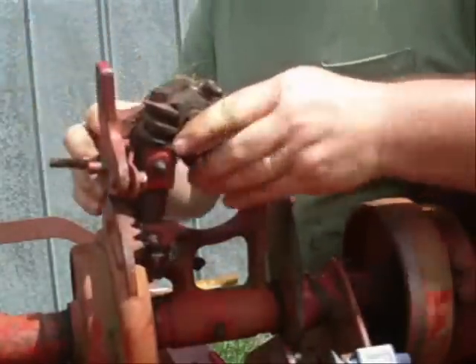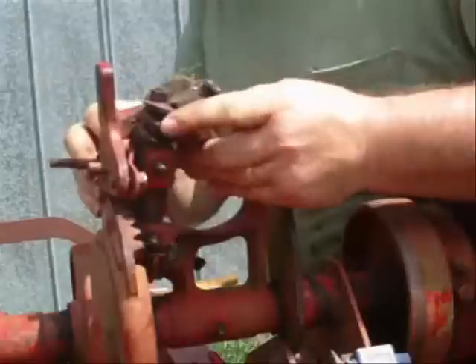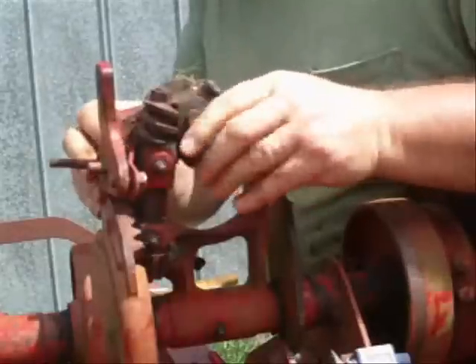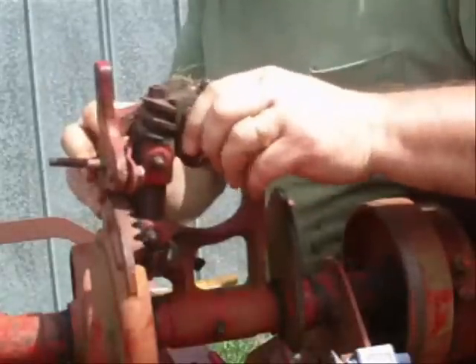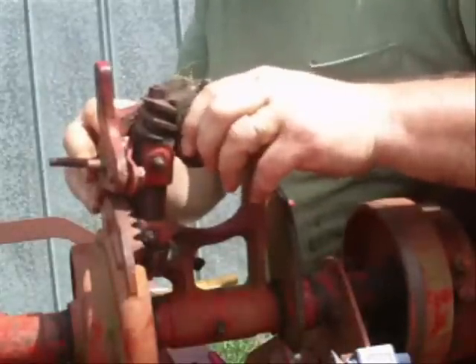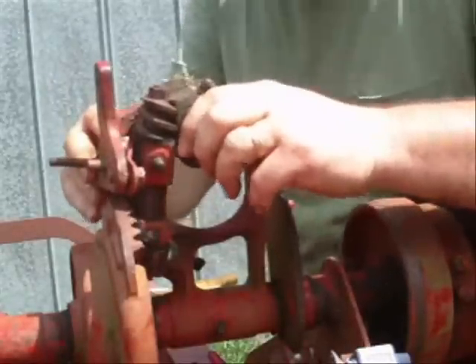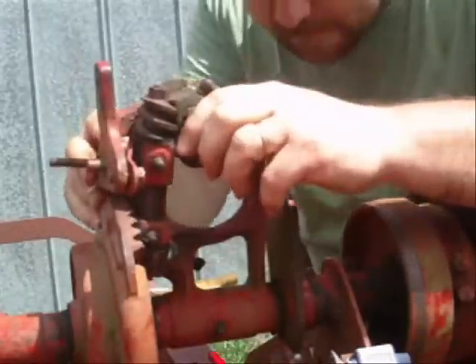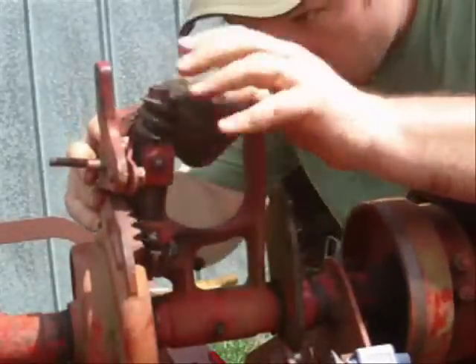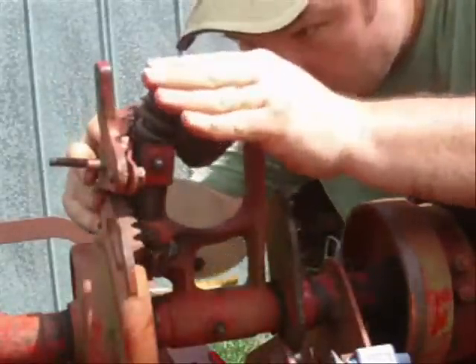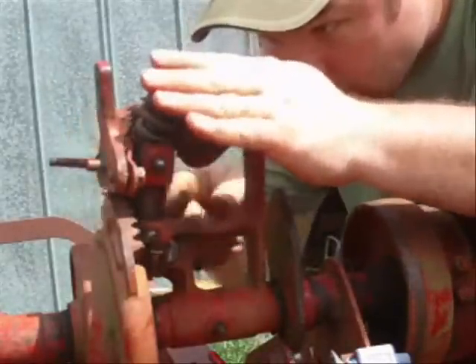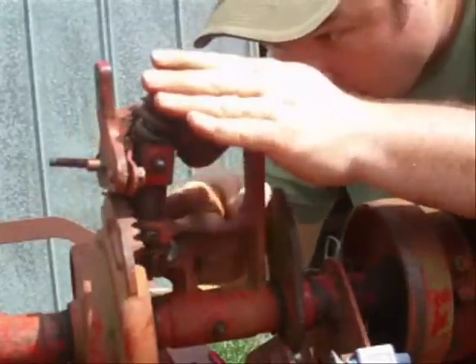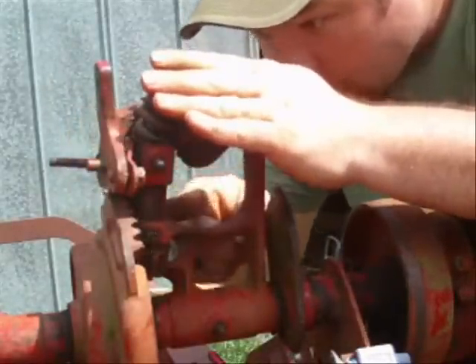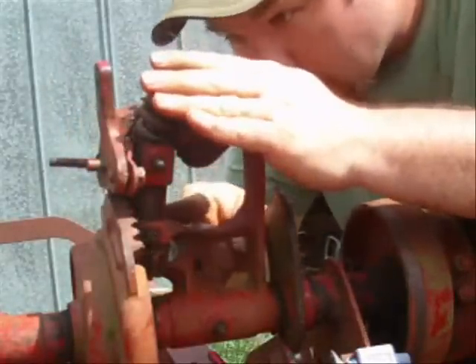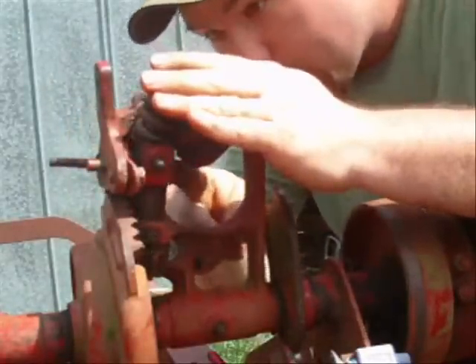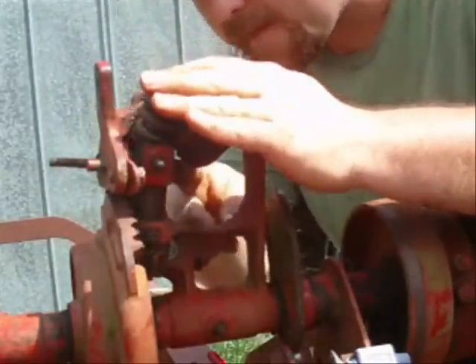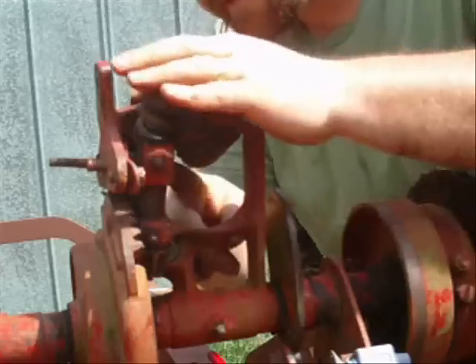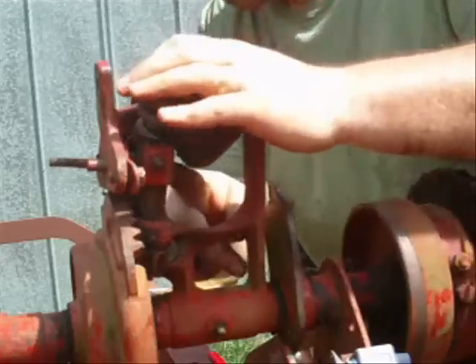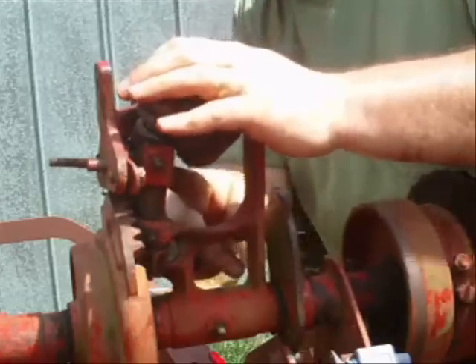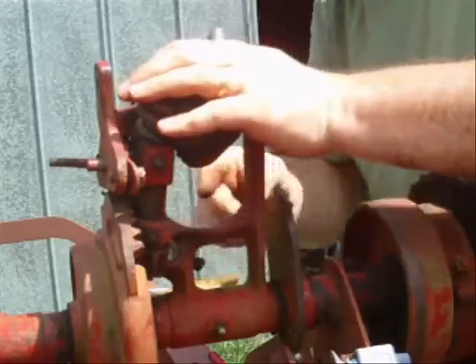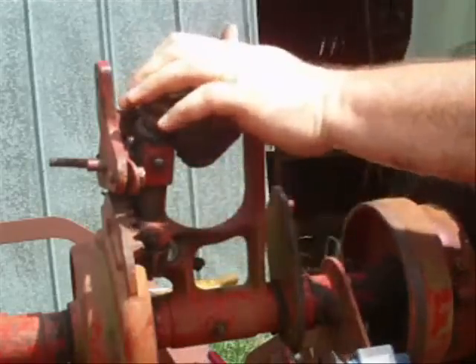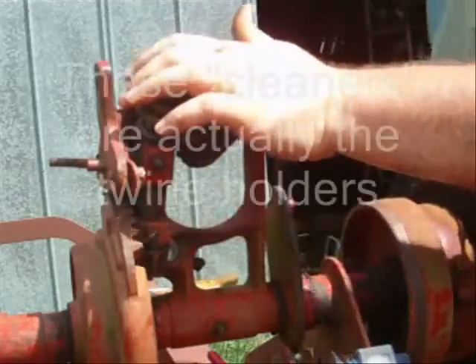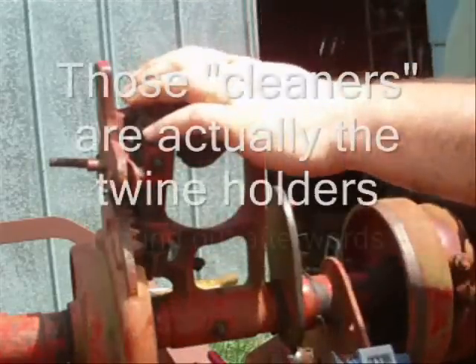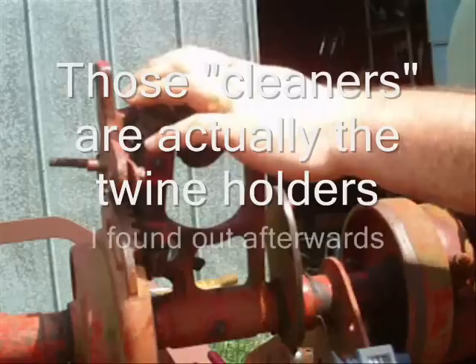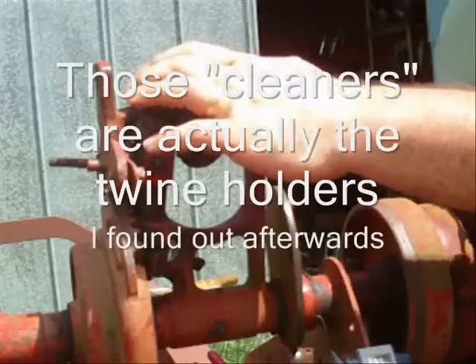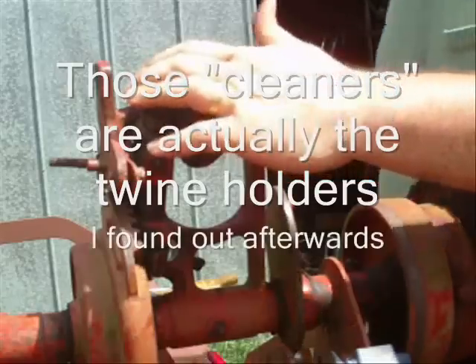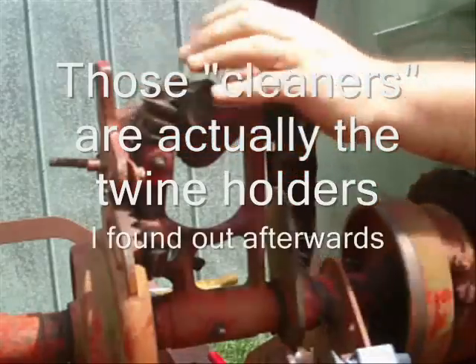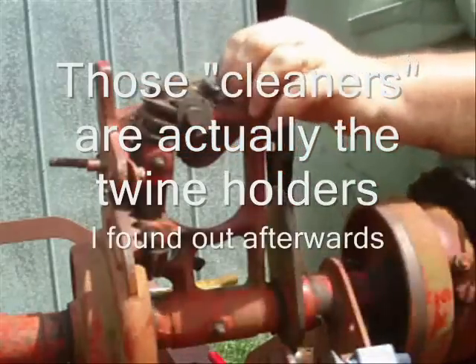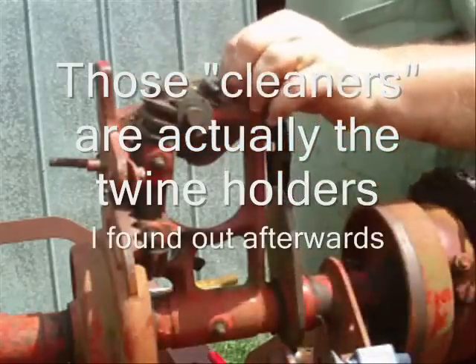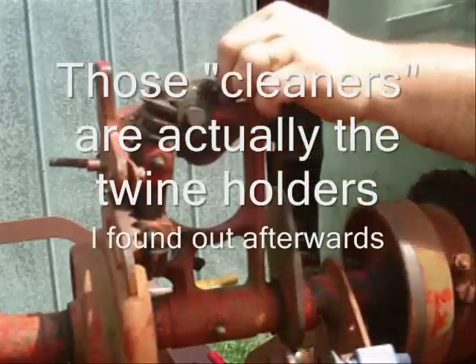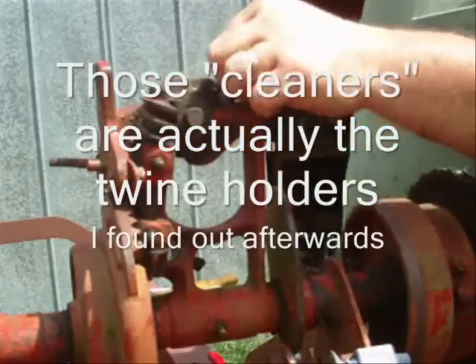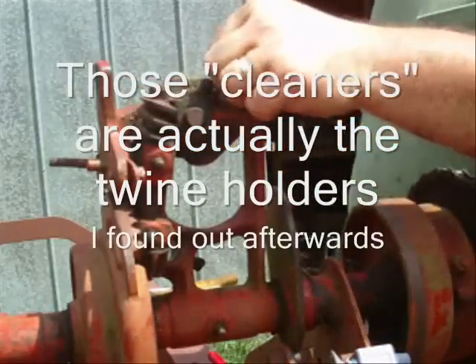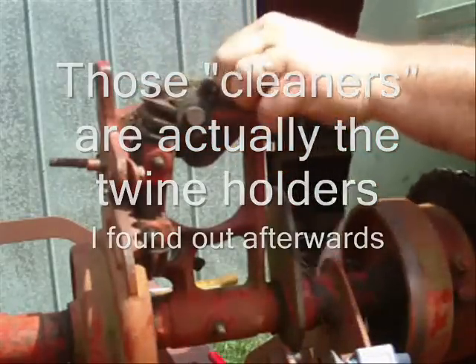Now if I got room to clear. Oh wait a minute - I got something right here I got to get out. These cleaners don't look nothing like the cleaners I got. The cleaner I got looks like this one.